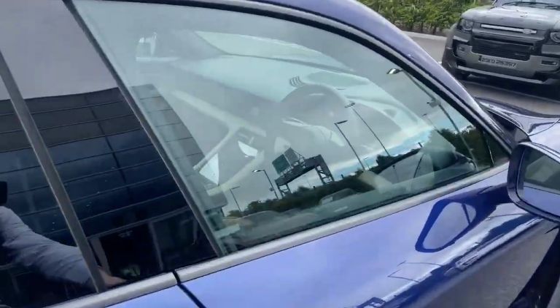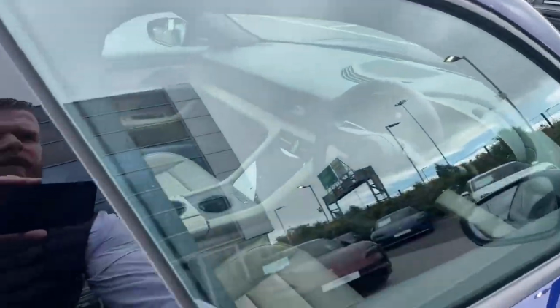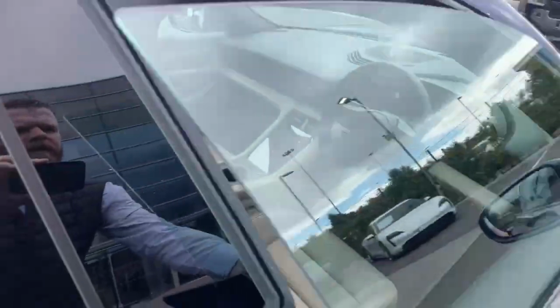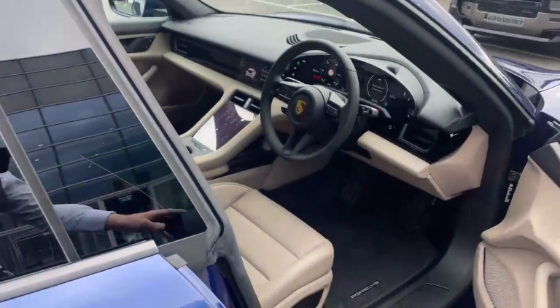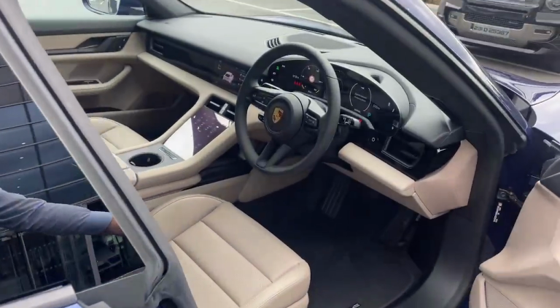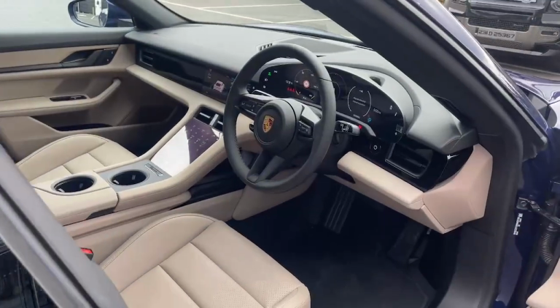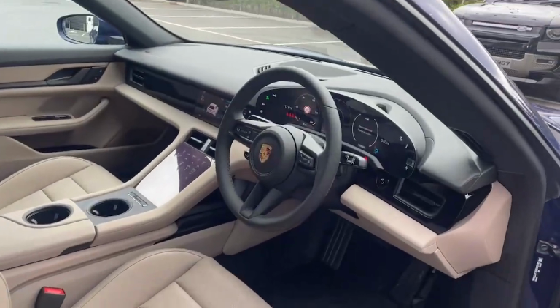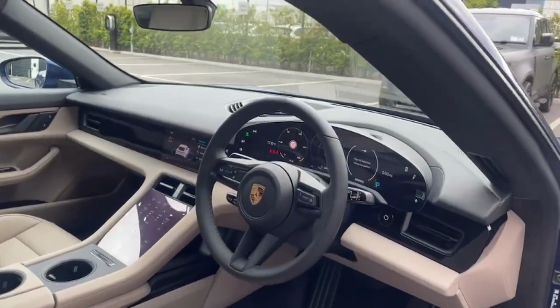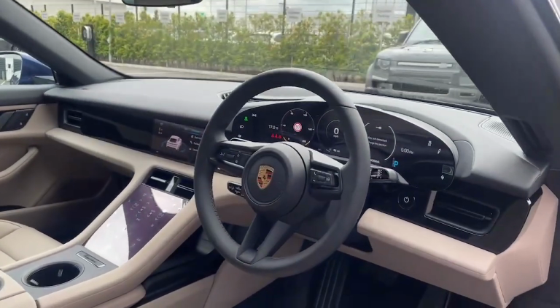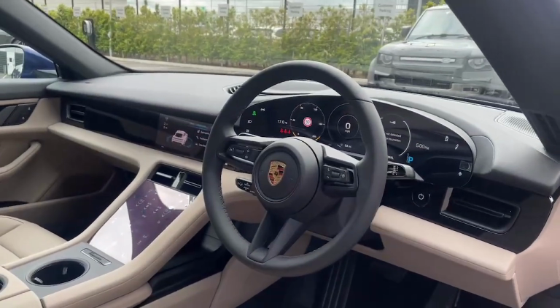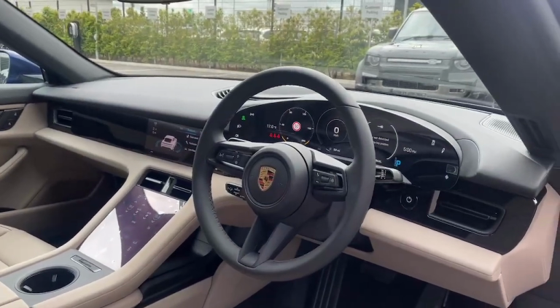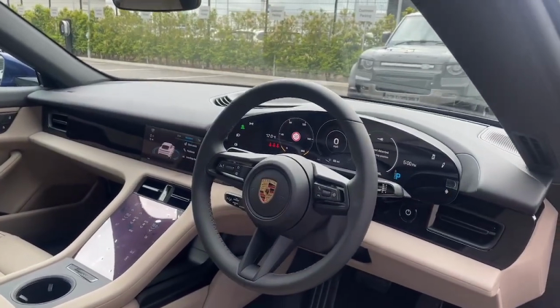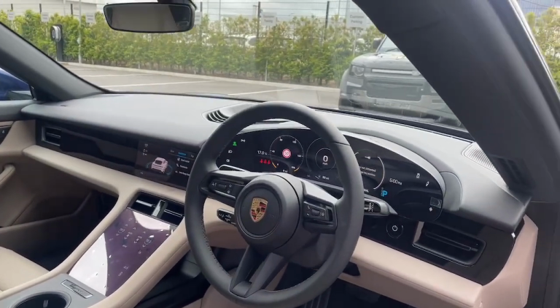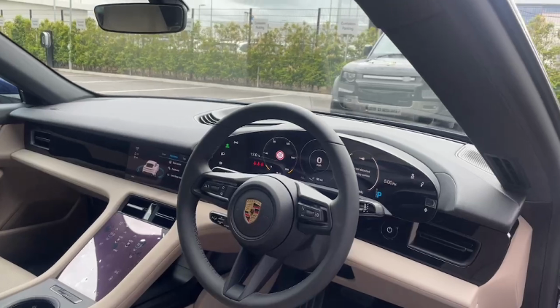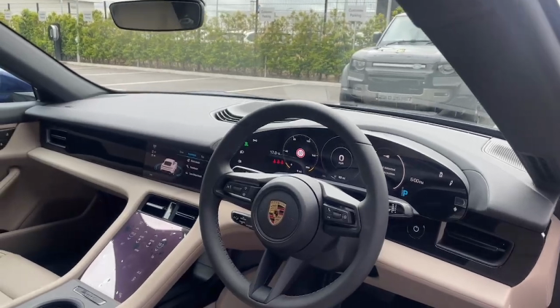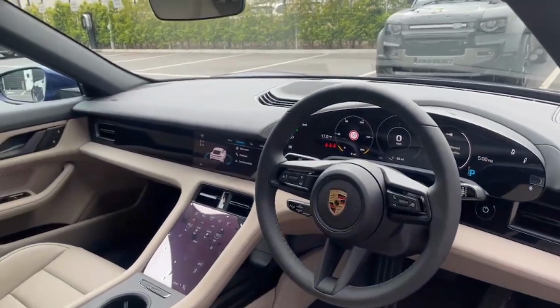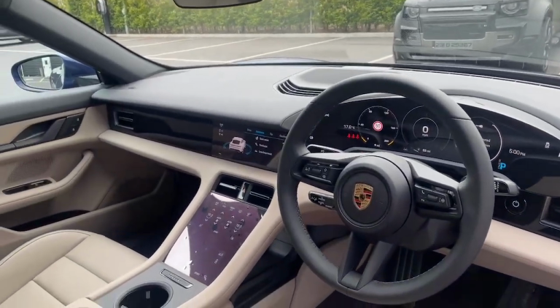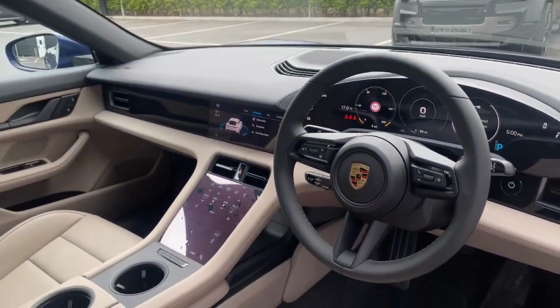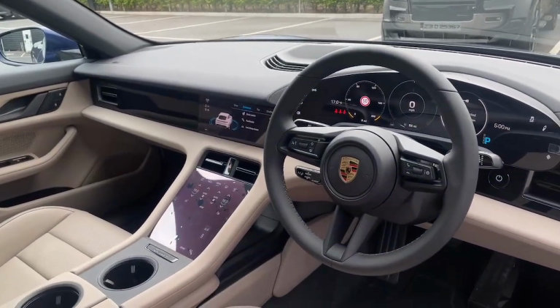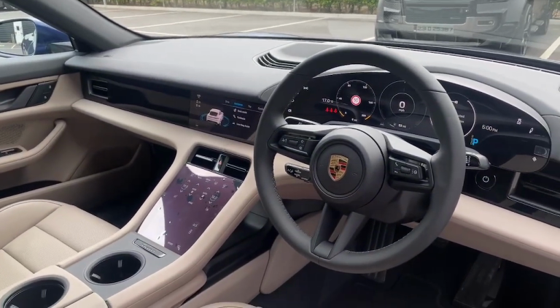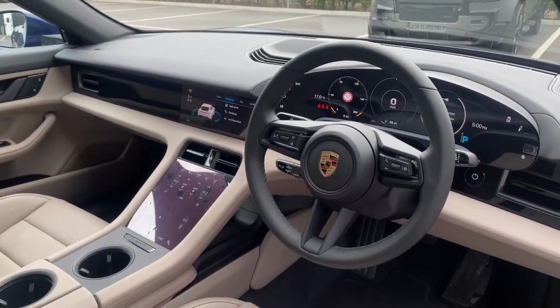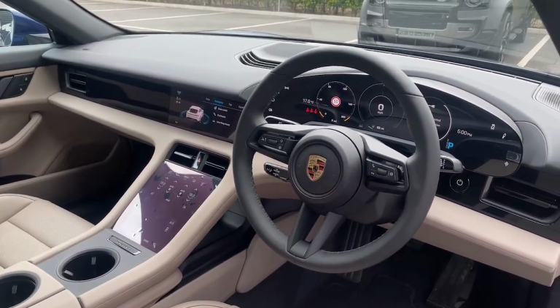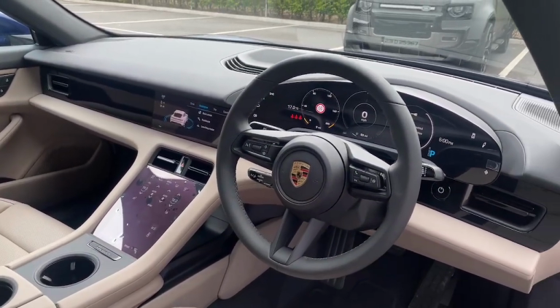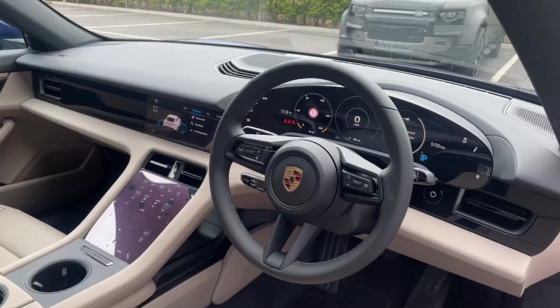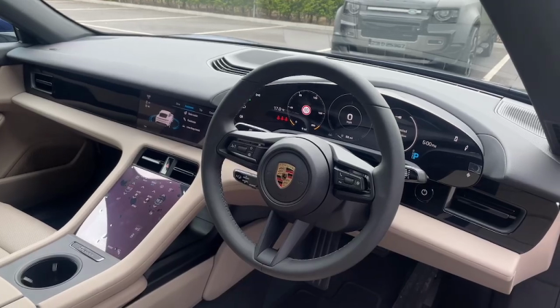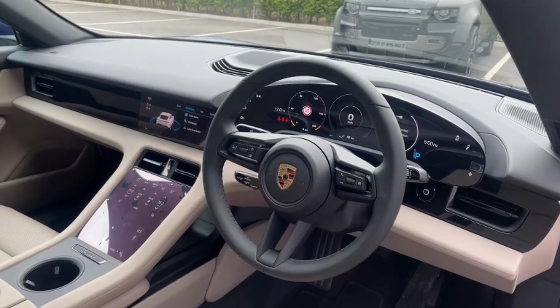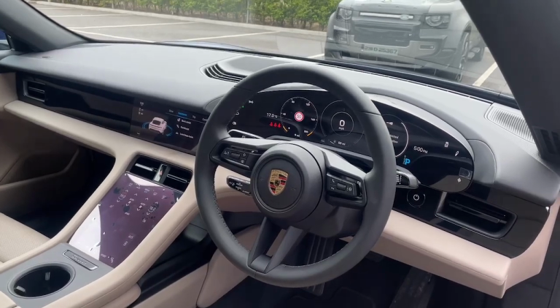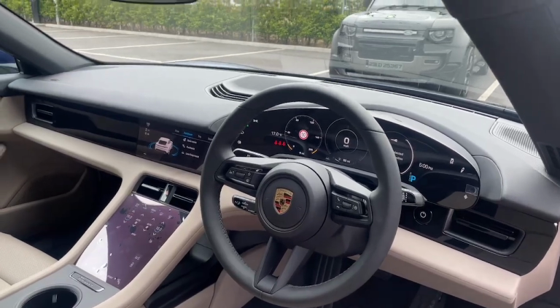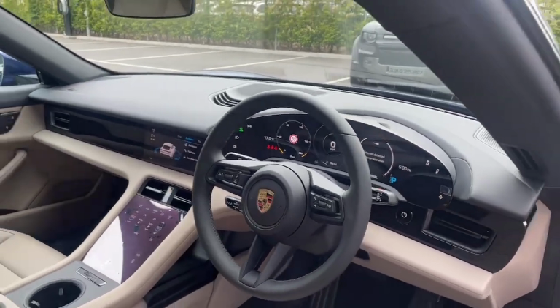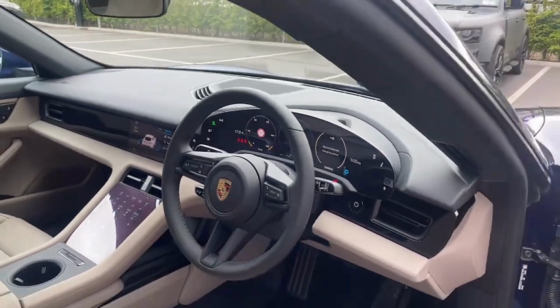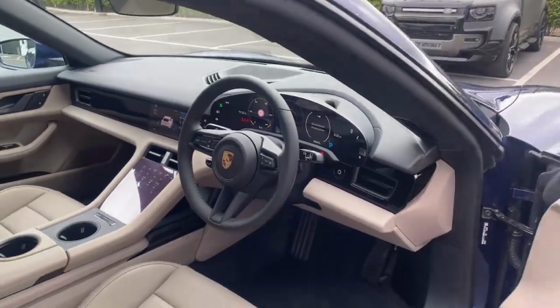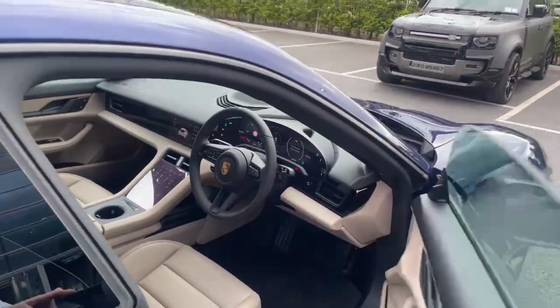Looking on the inside, it's got eight-way seats, full park assist and surround view, climate control with heated seats, lane keep assist, cruise control, and many other optional extras.